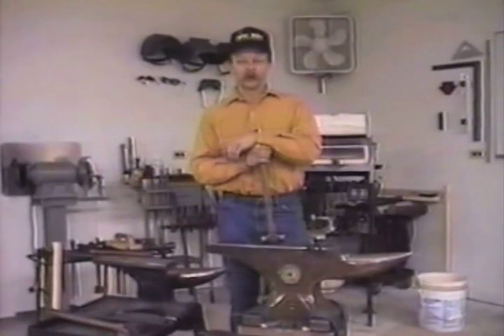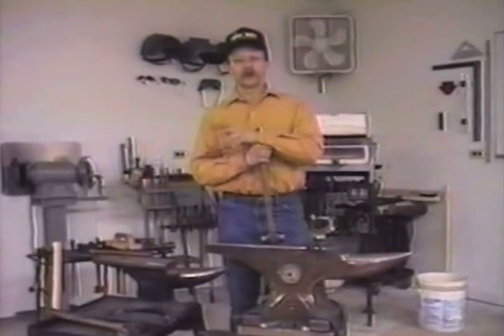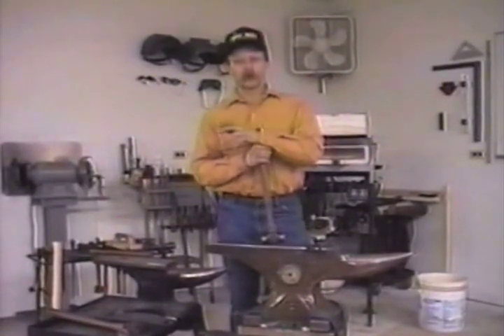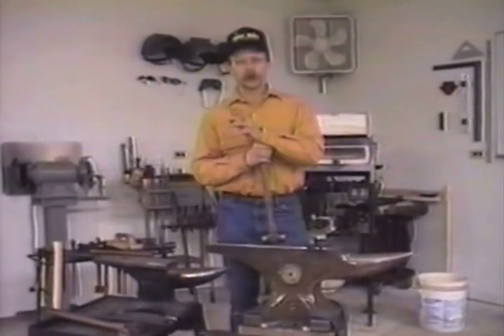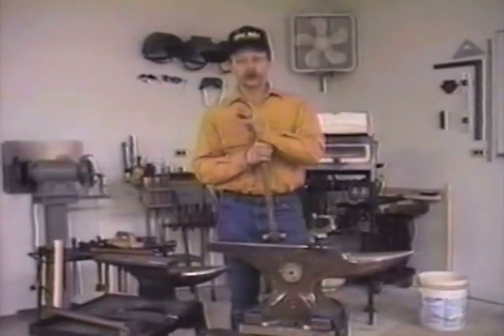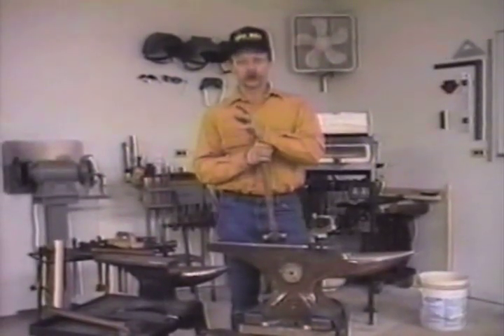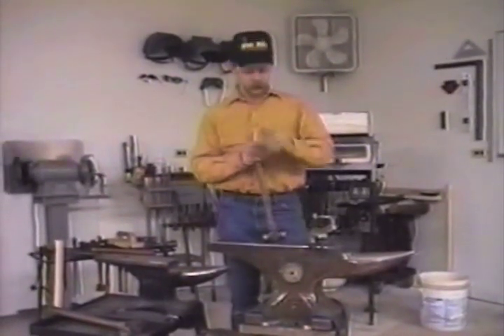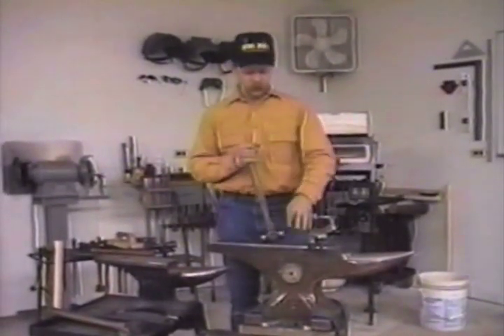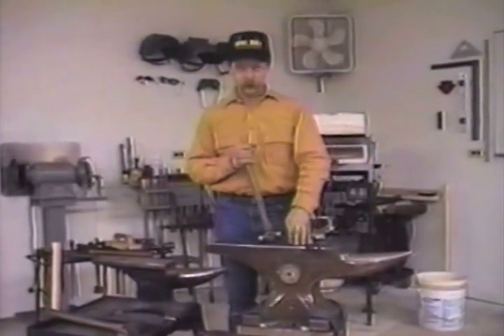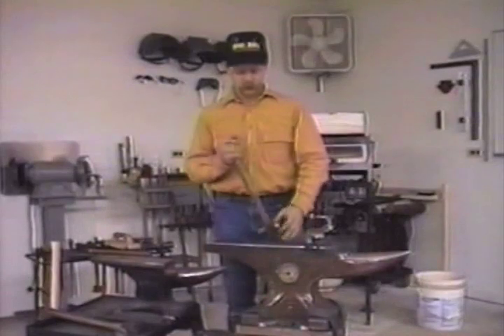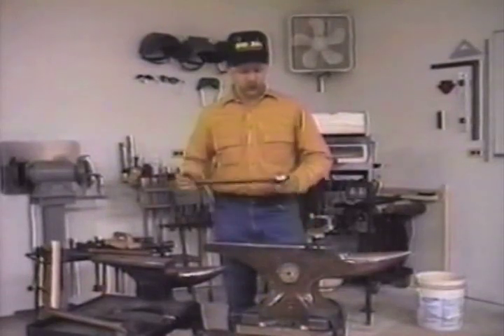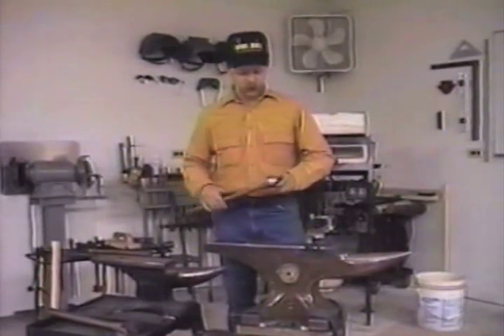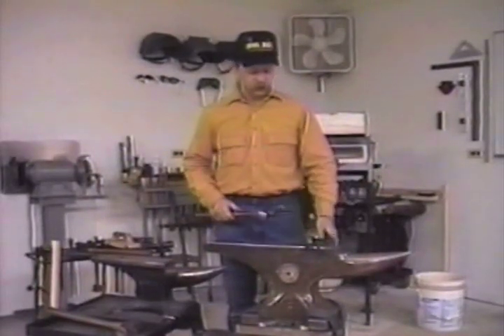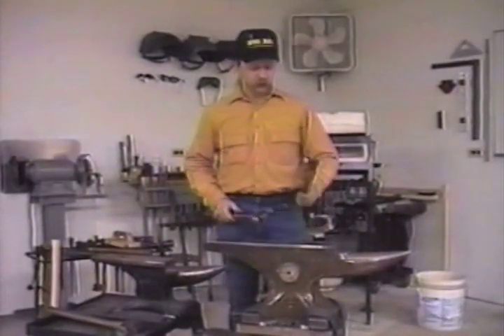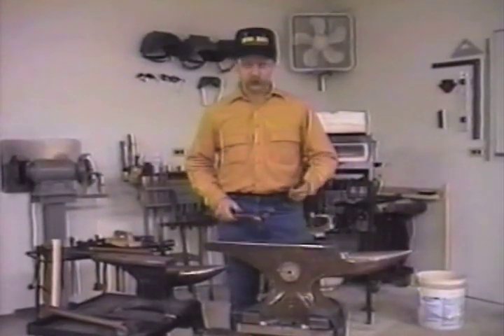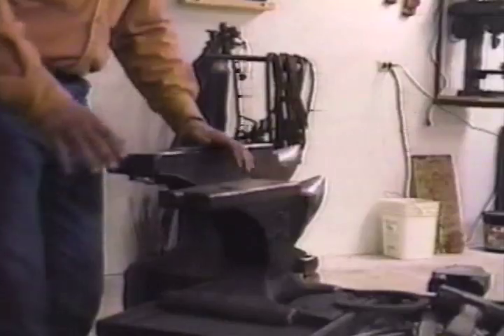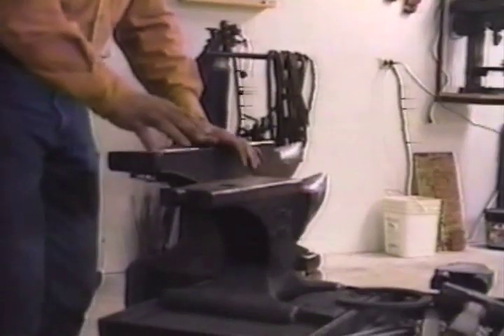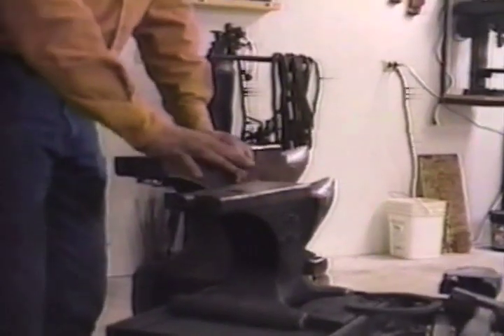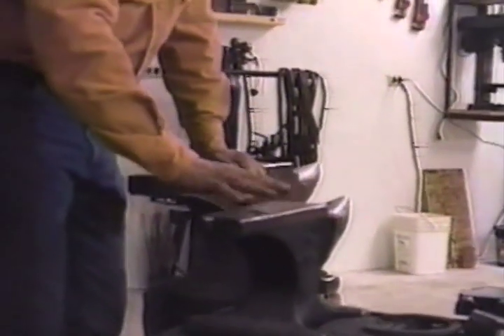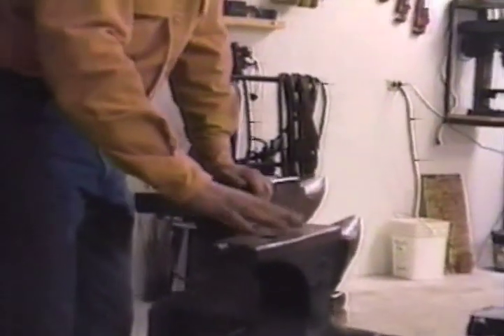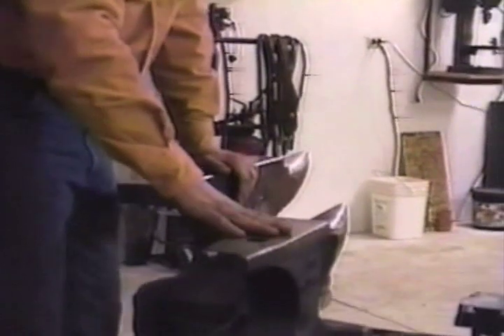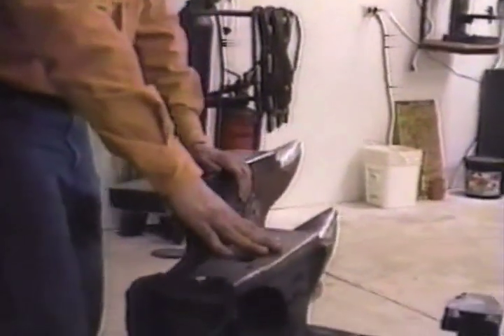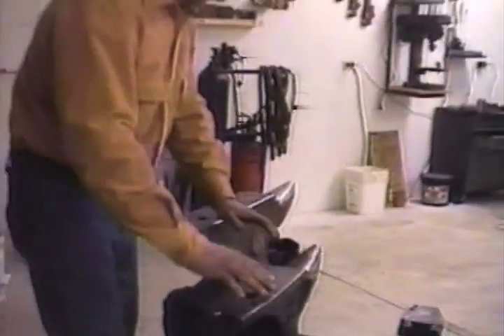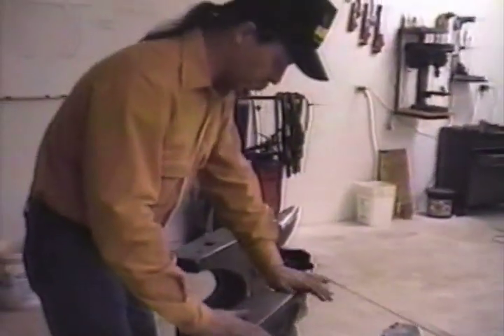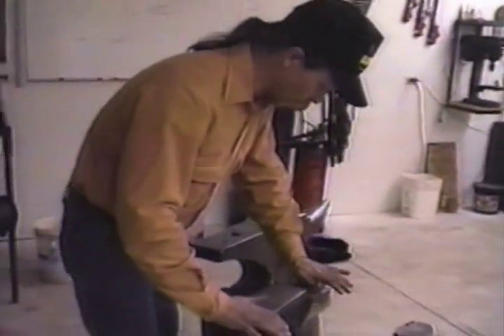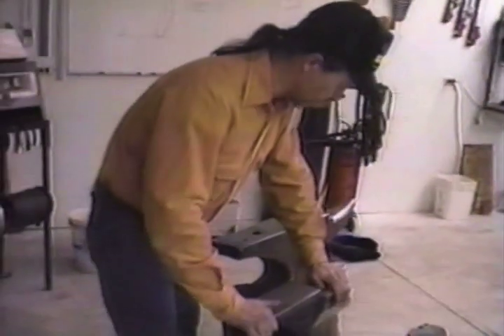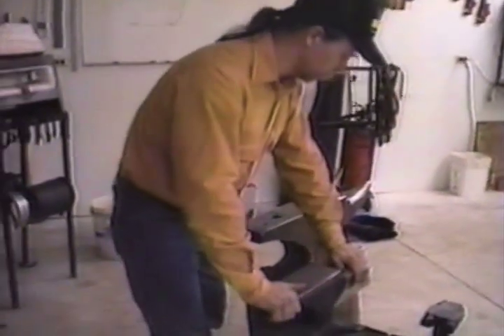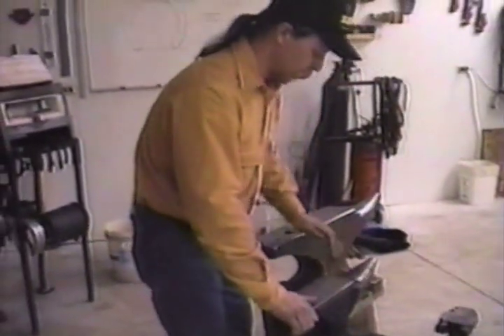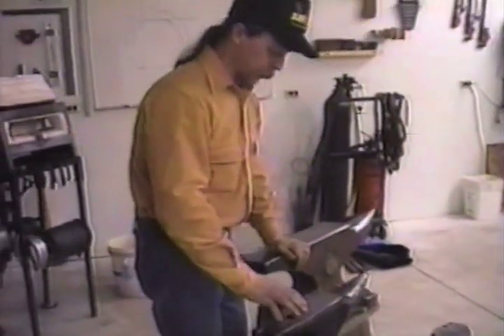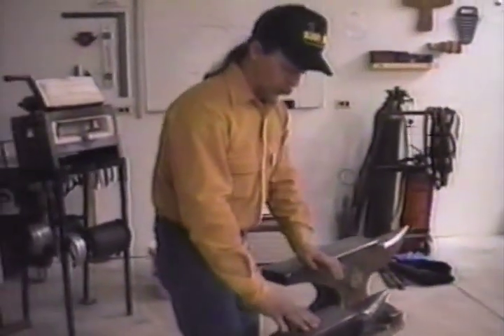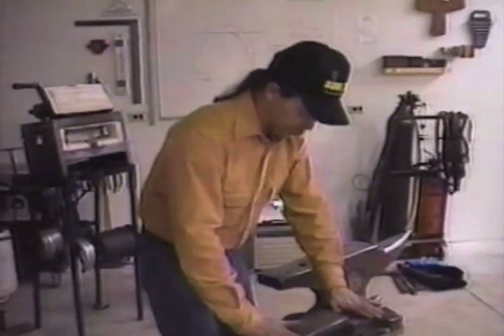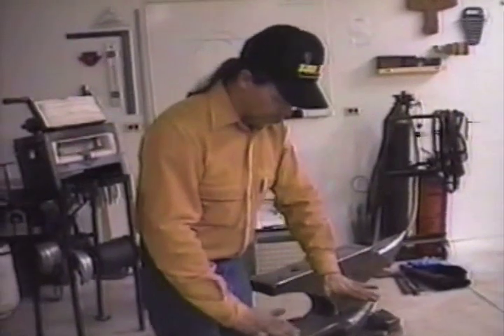In this video we want to talk about three tools: your anvil, your hammer, and your tongs. Now let's talk about another situation that comes up with our workbench, our anvil, and that is the proper height.